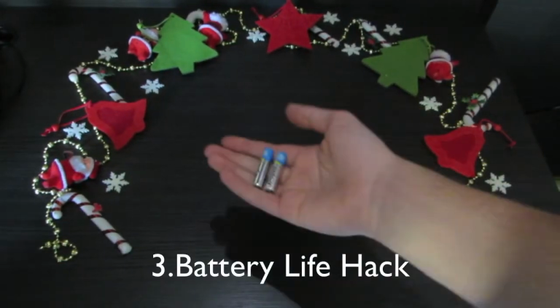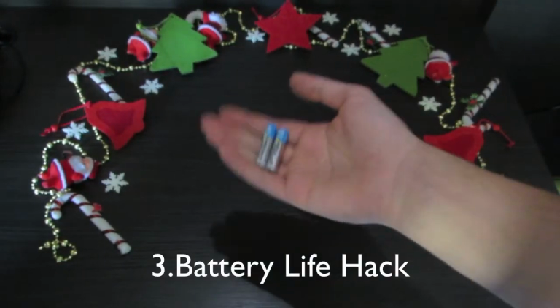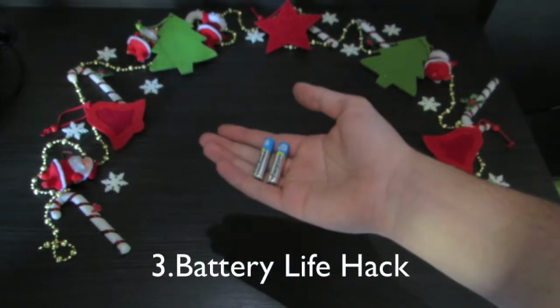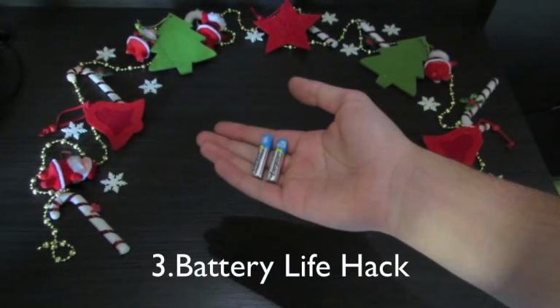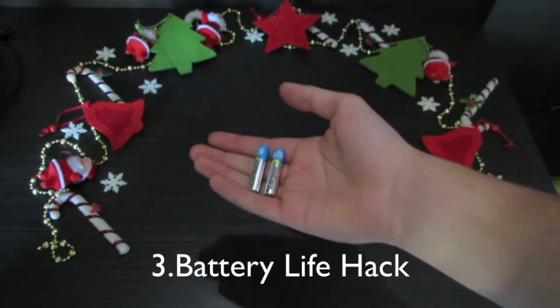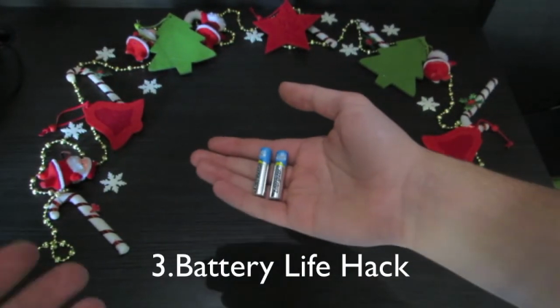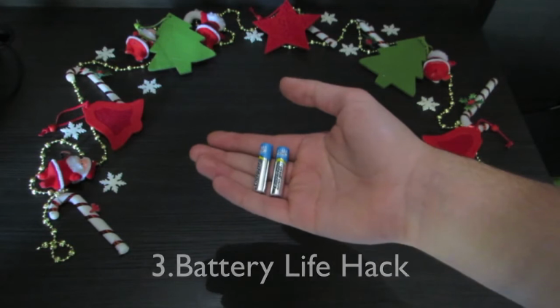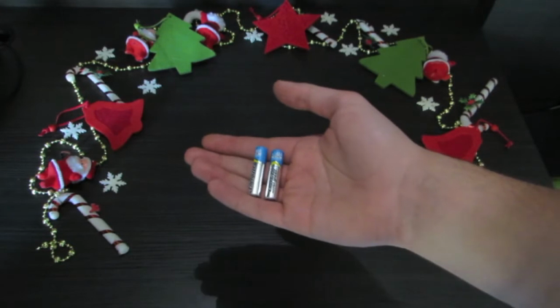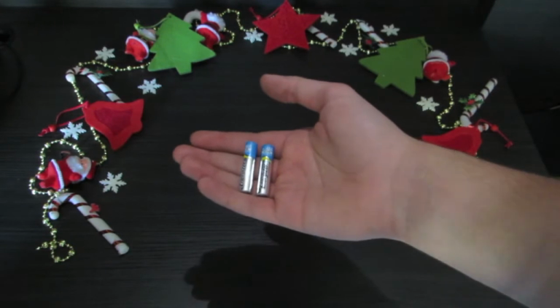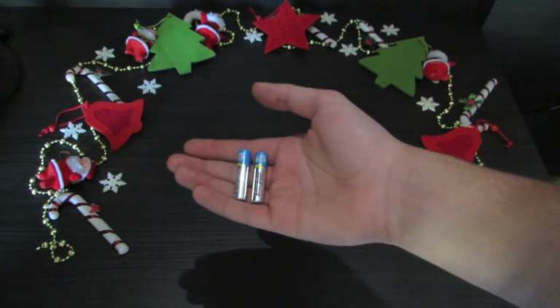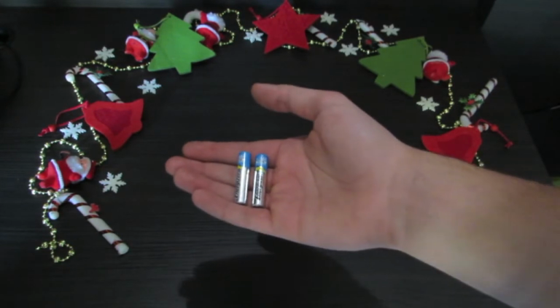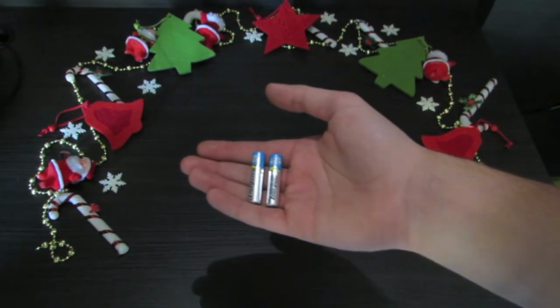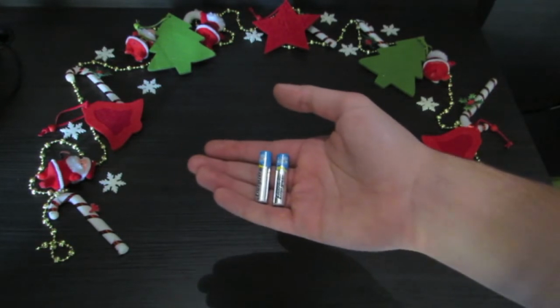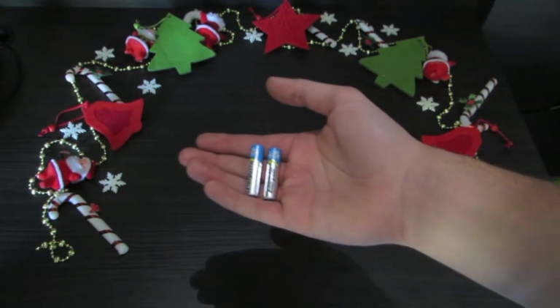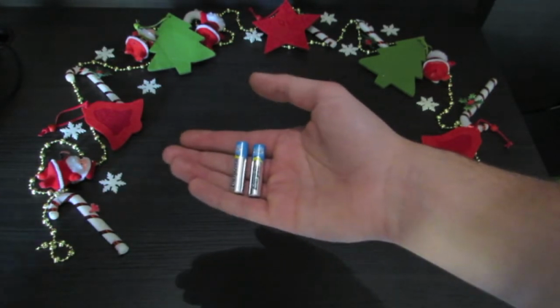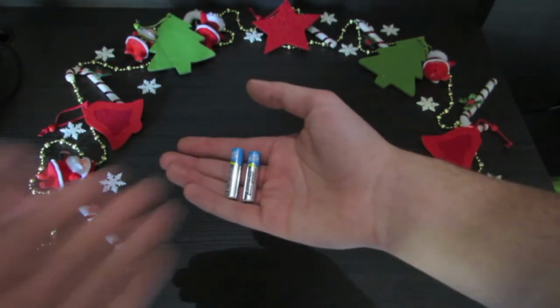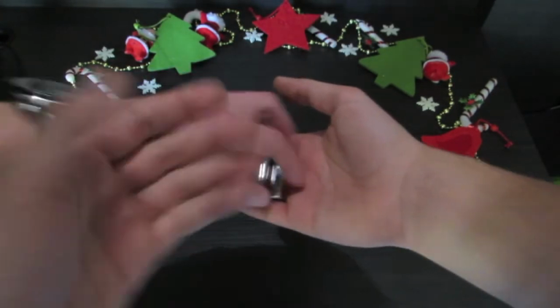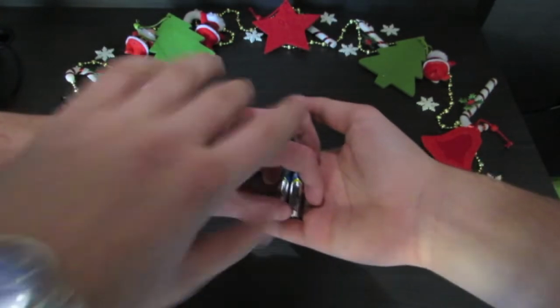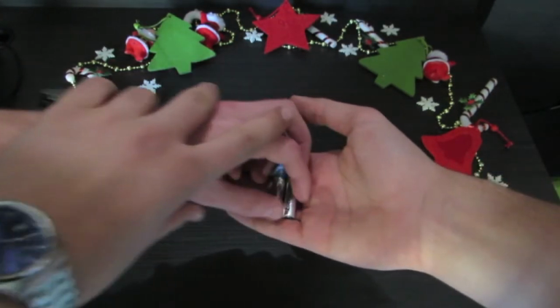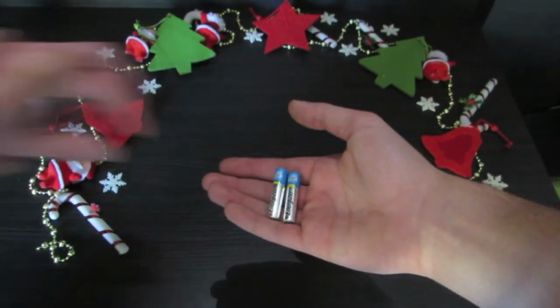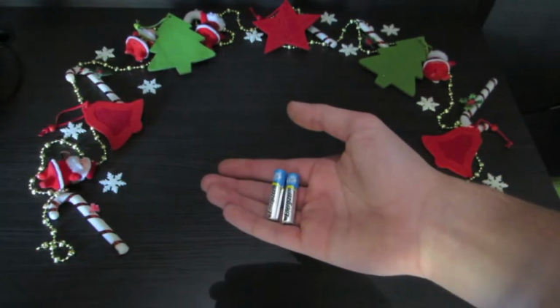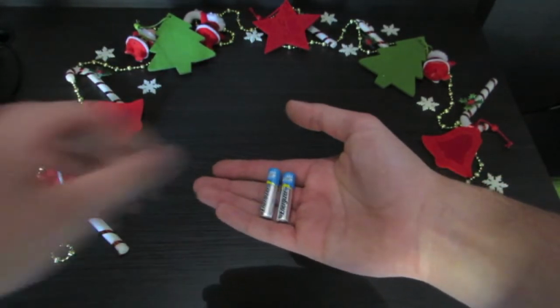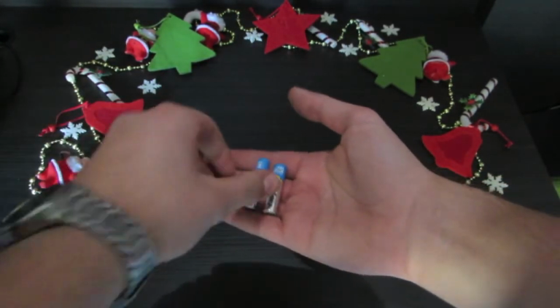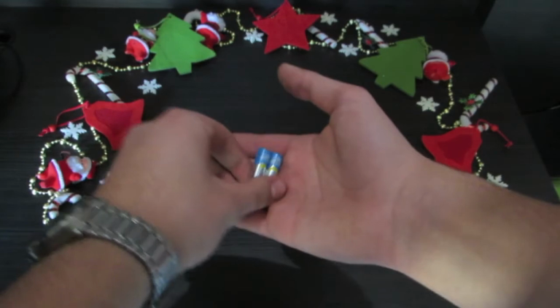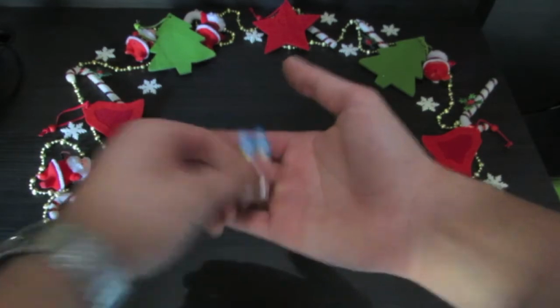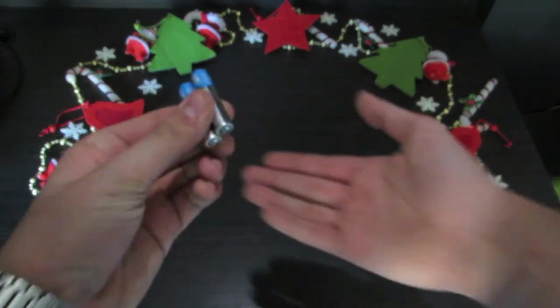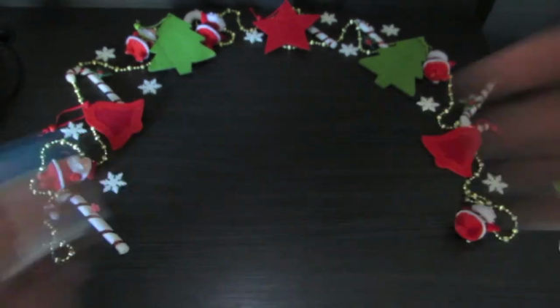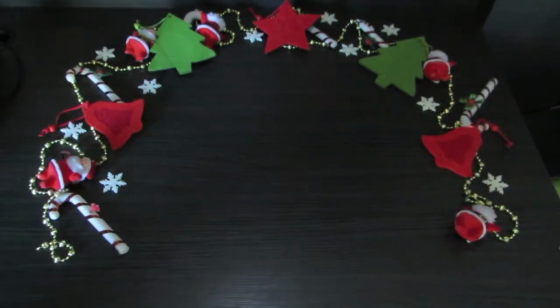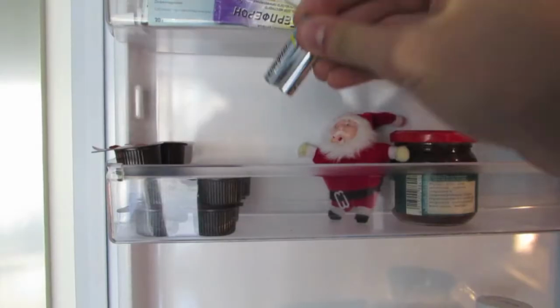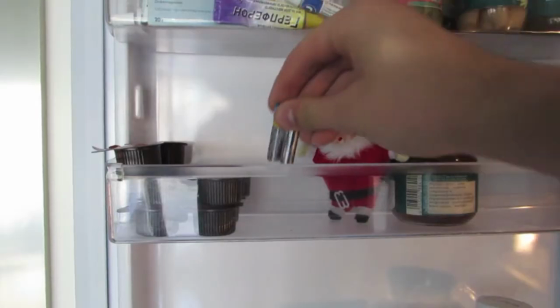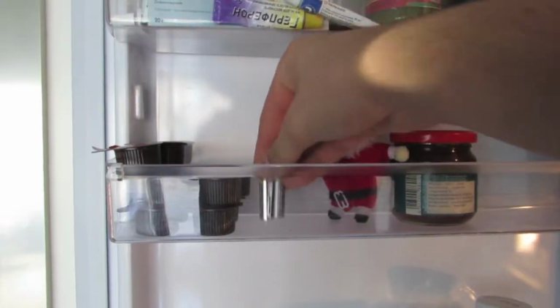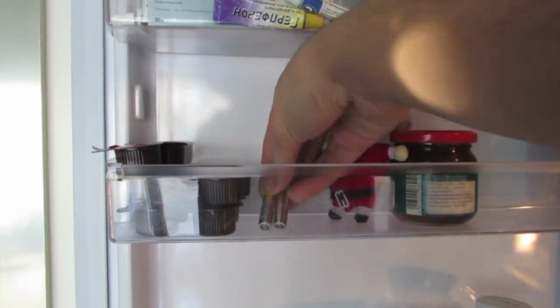If you want your batteries to live longer, just take them and put them in the fridge.